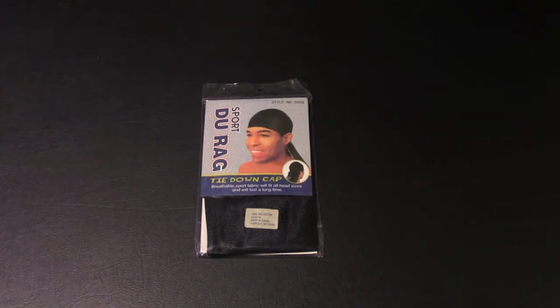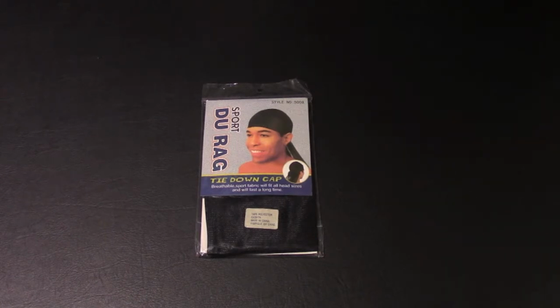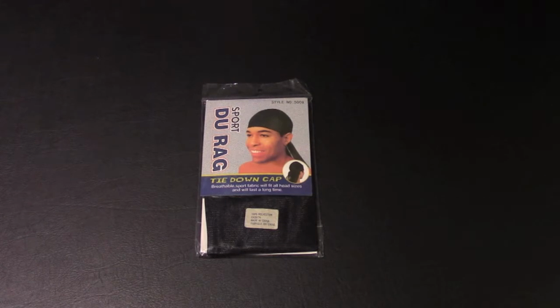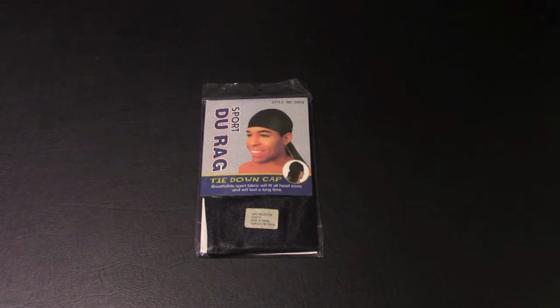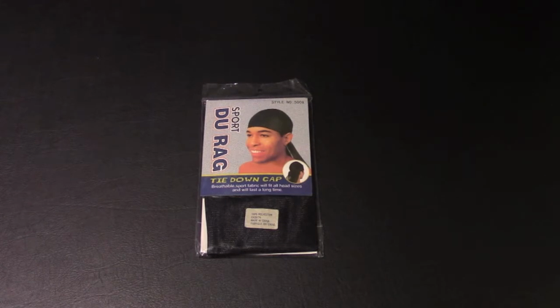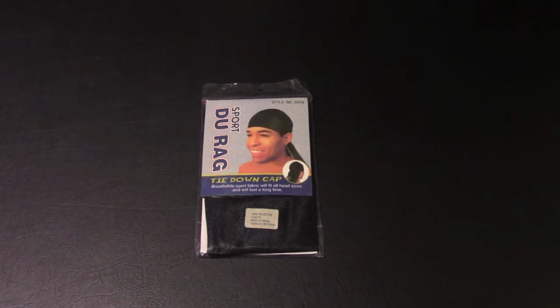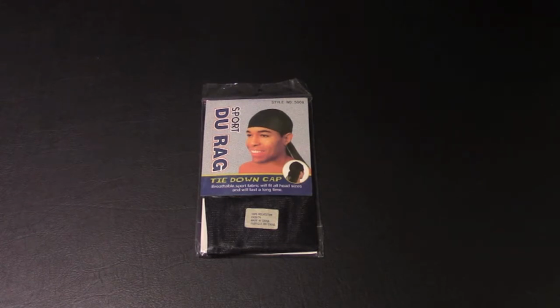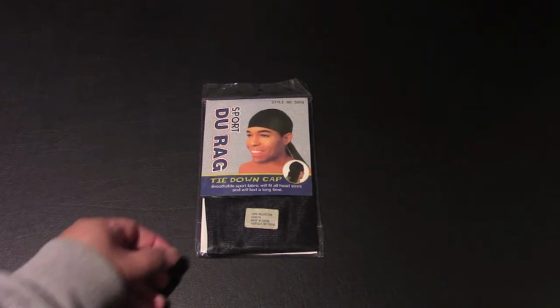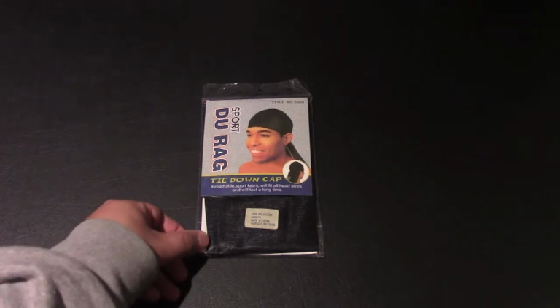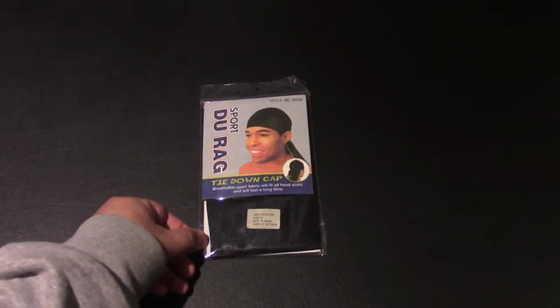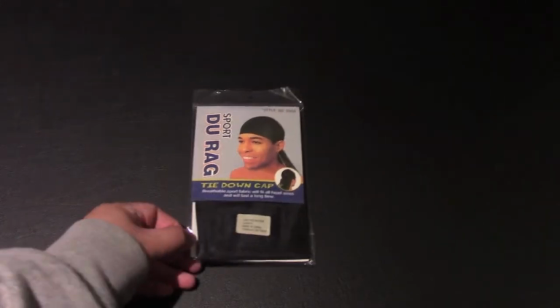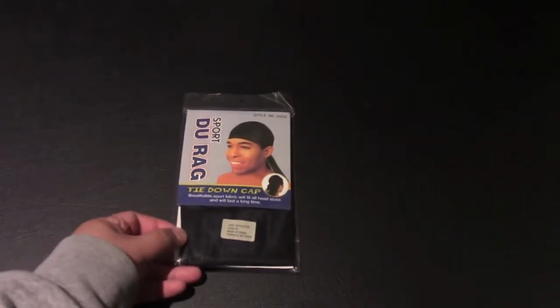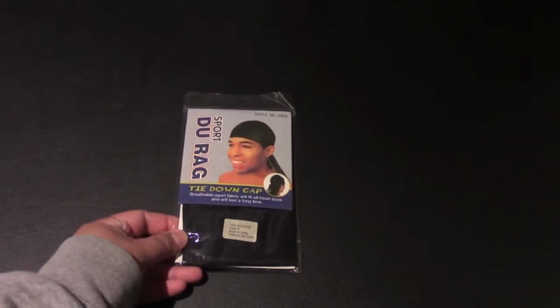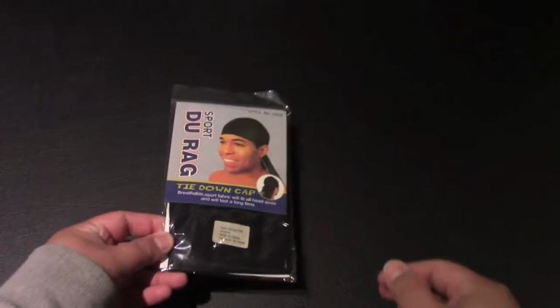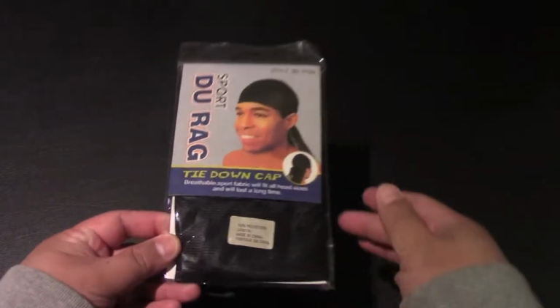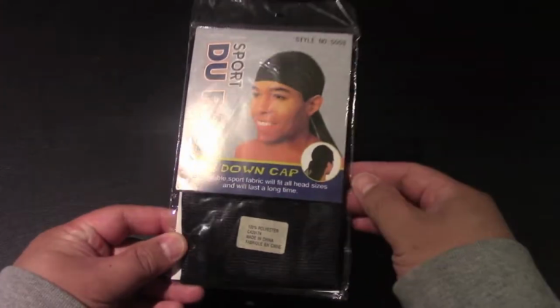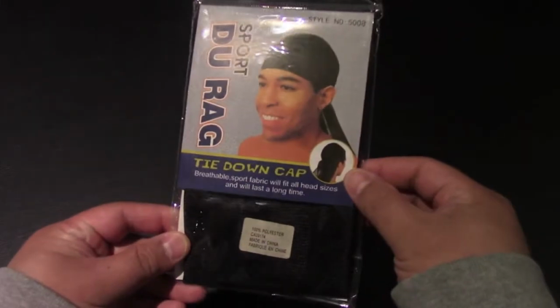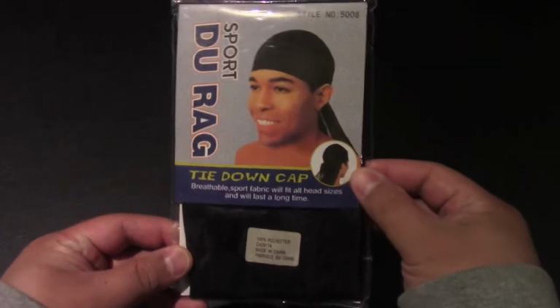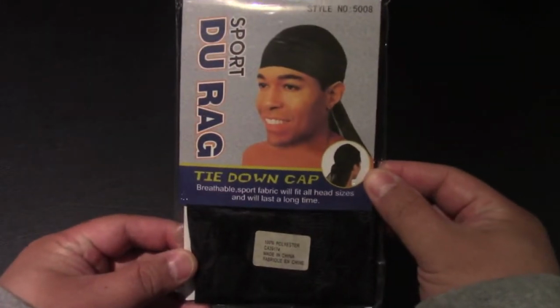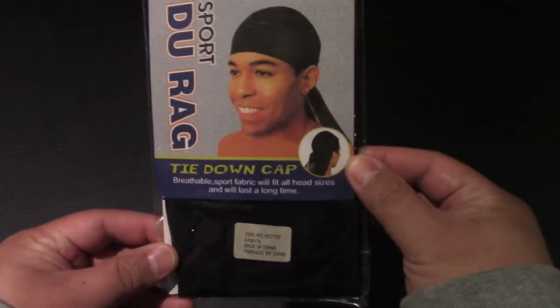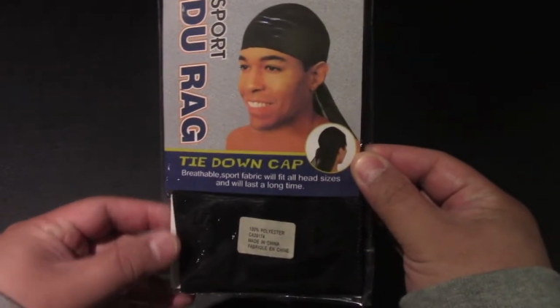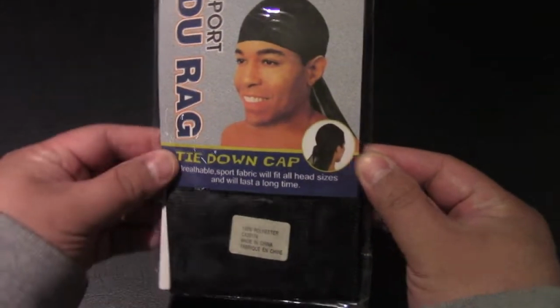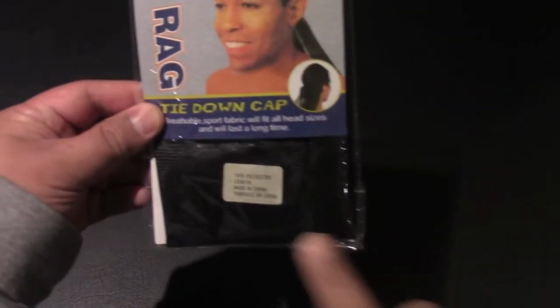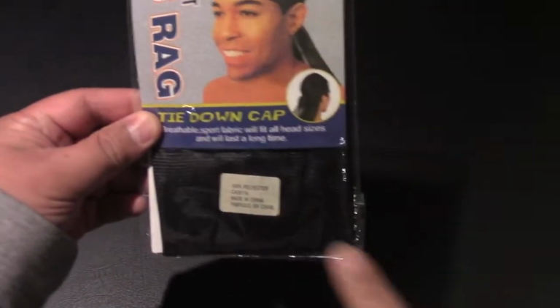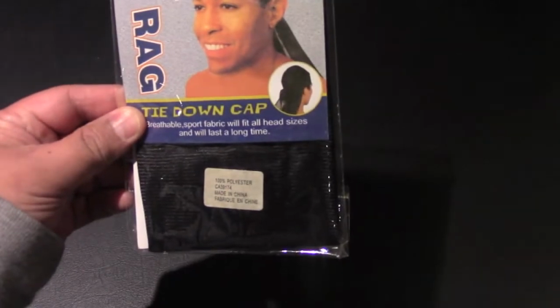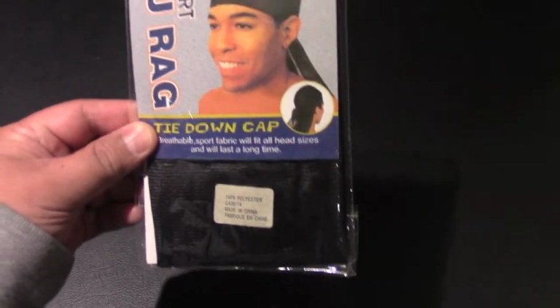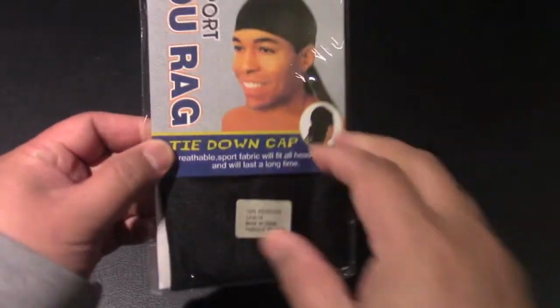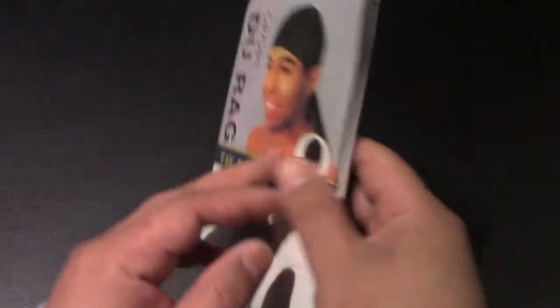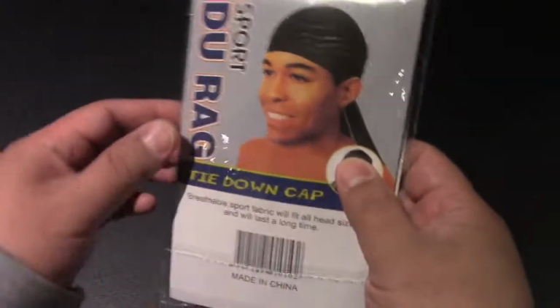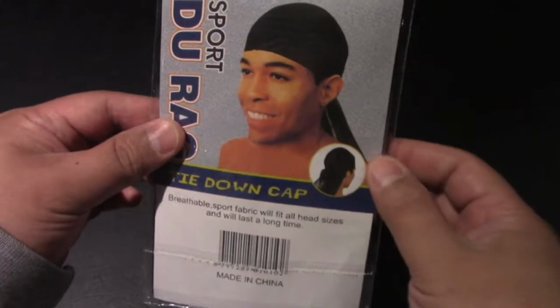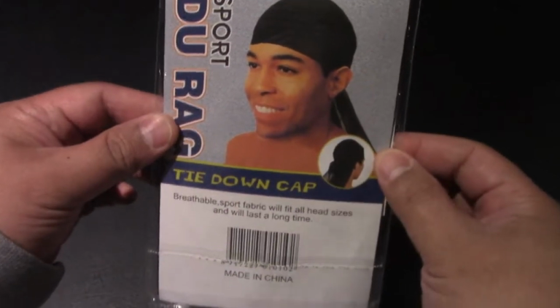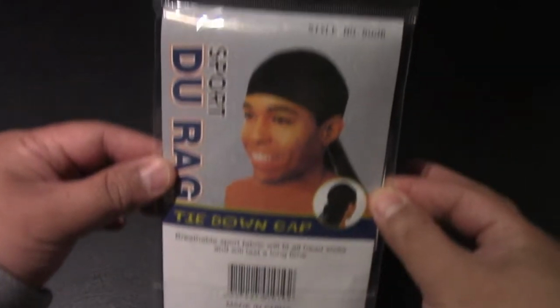This cap here is breathable, it's a sports fabric, will fit all head shapes and sizes, and from what it says here, it's going to last a very long time. This is 100% polyester, made in China, so you know it's very good quality here.